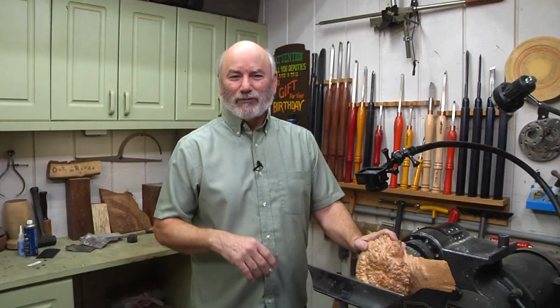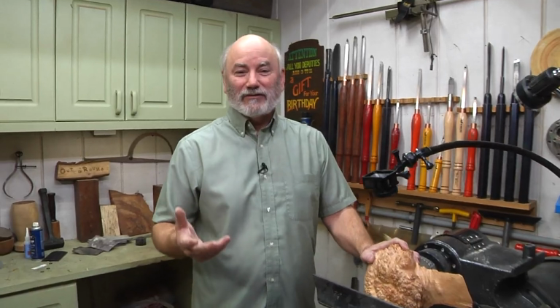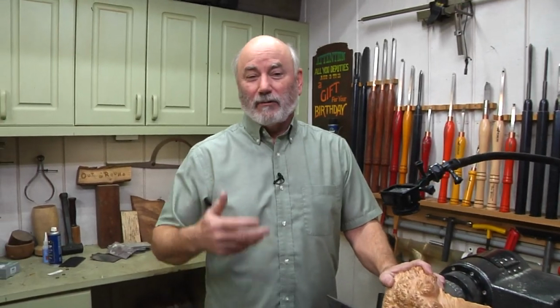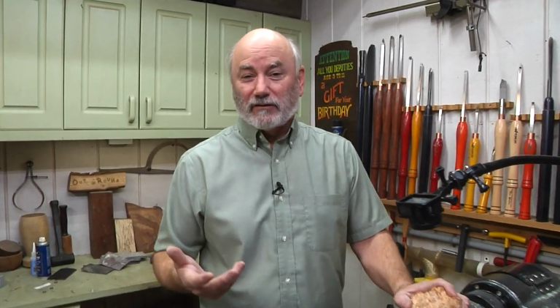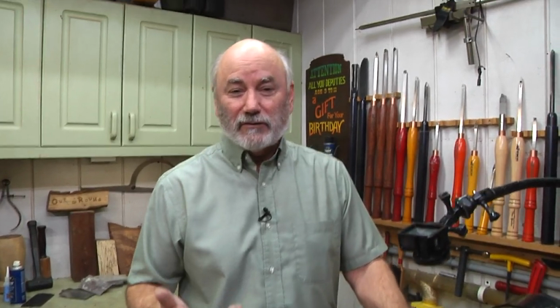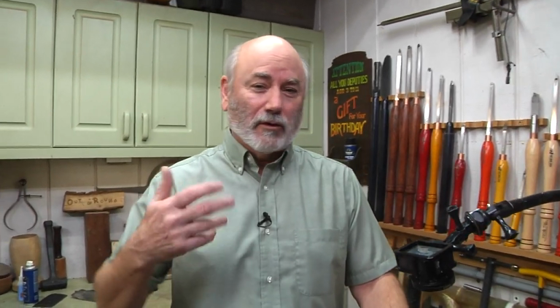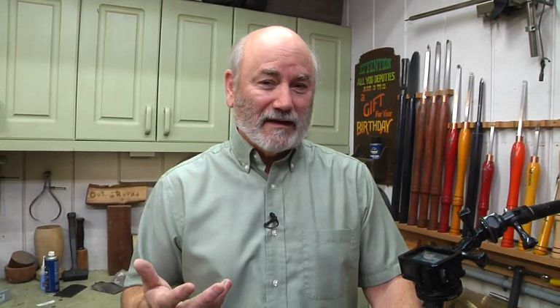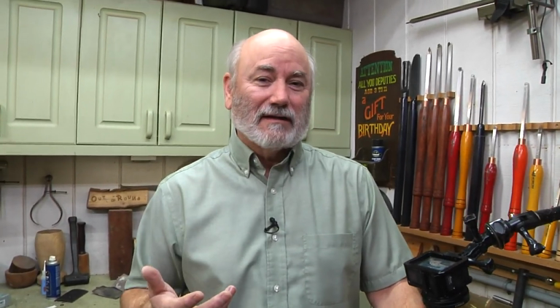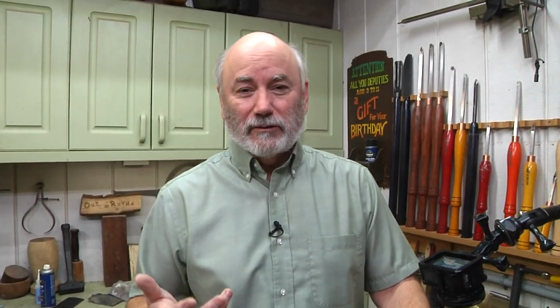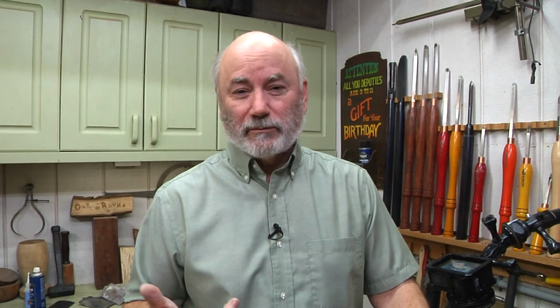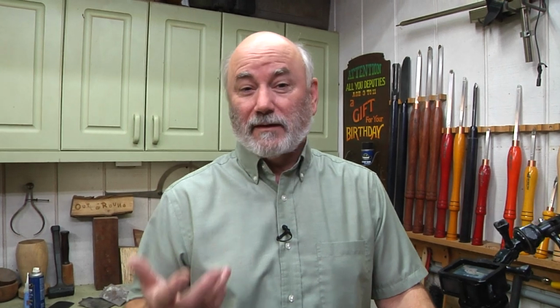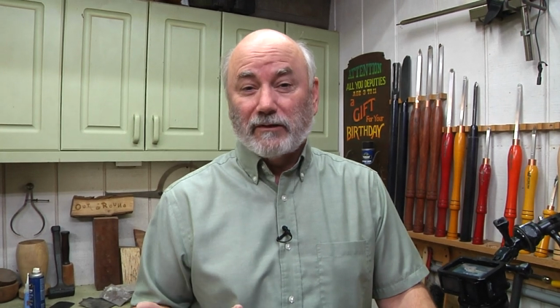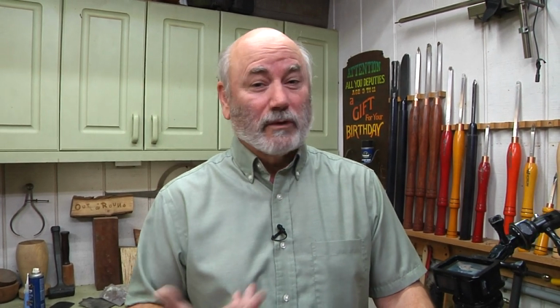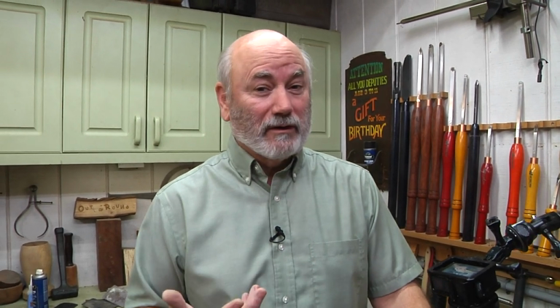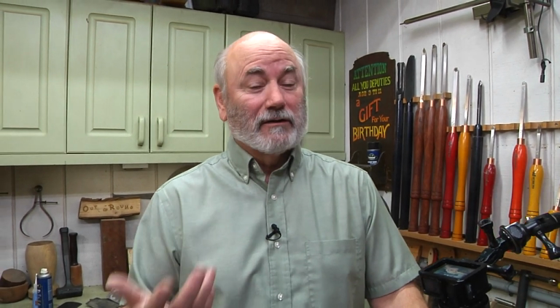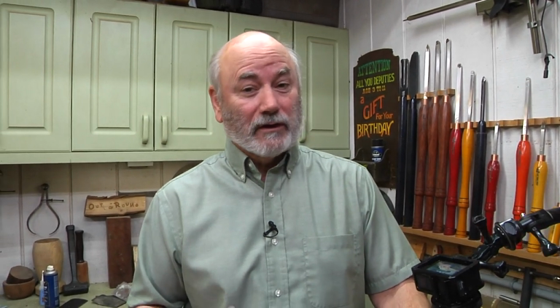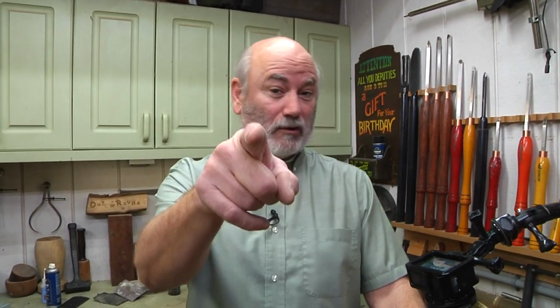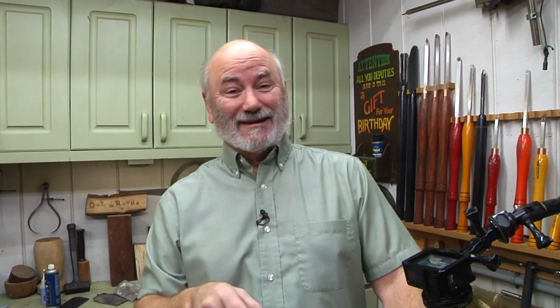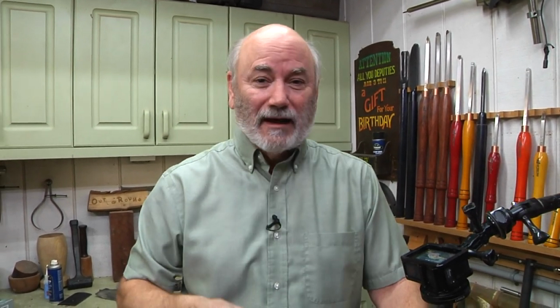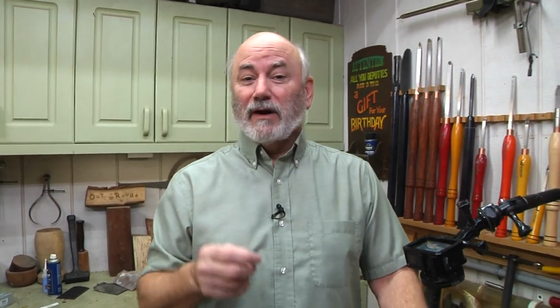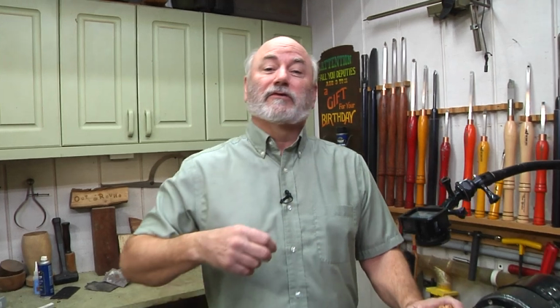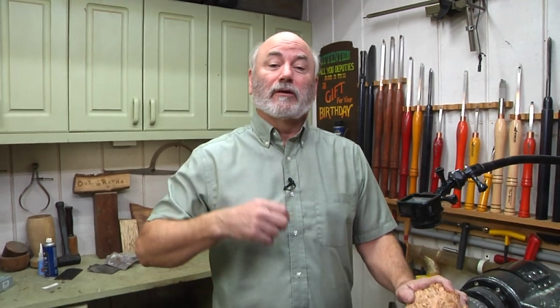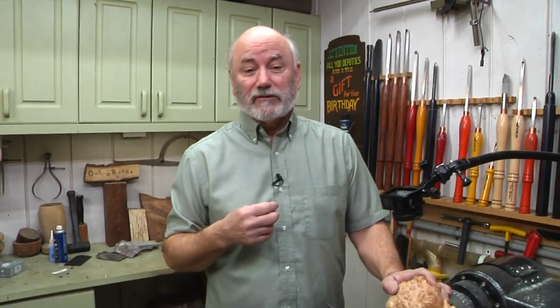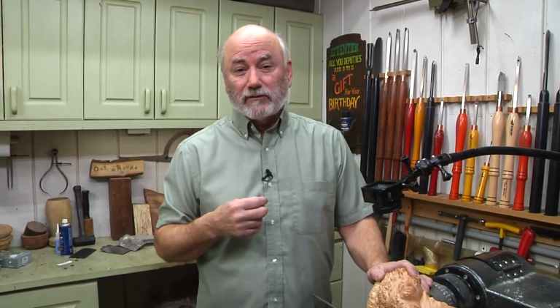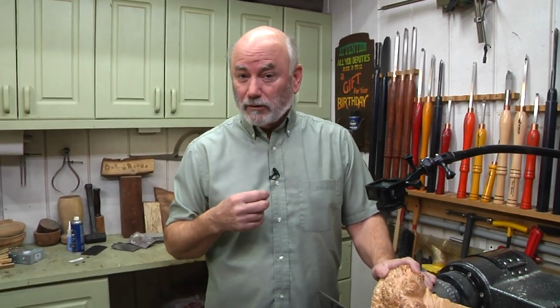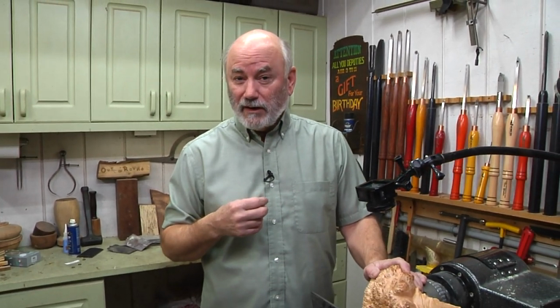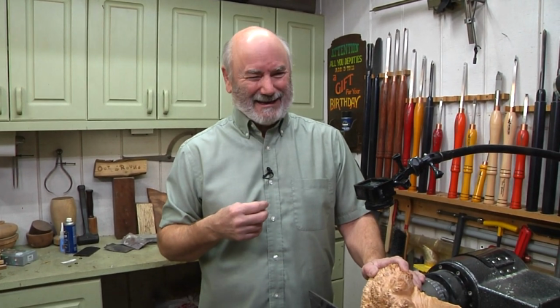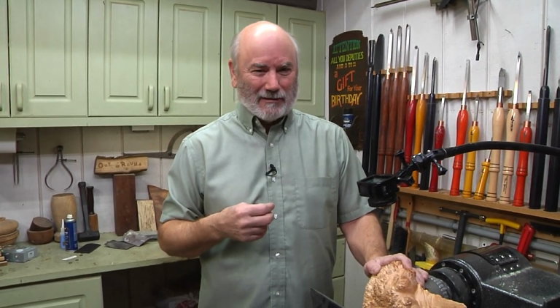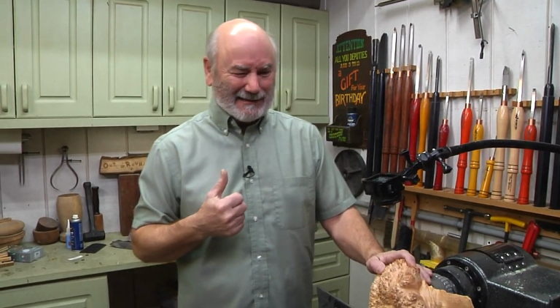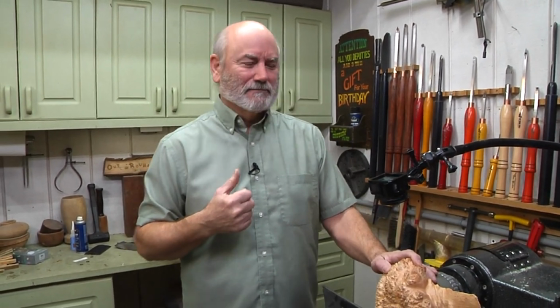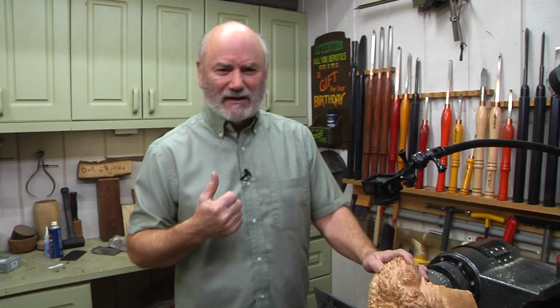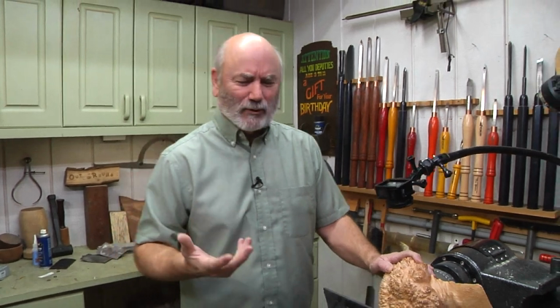Before we get started, I want to thank our sponsors, Robust Lathes and Easy Wood Tools, because without their sponsorship we wouldn't be here making these cool videos. By the way, I'm also a Robust dealer, so if you're looking for a lathe, give me a call. That's still creepy — I've got to quit doing that.